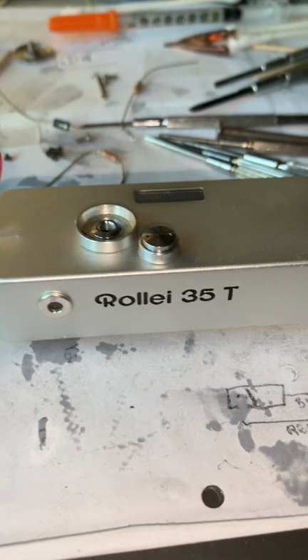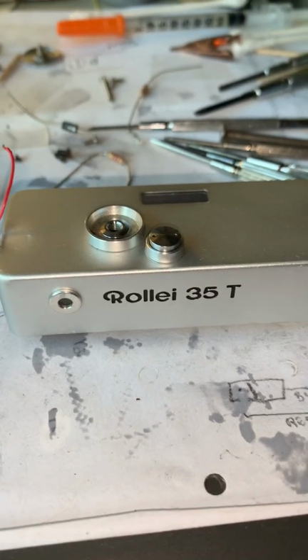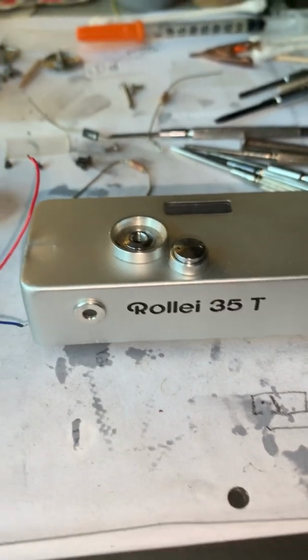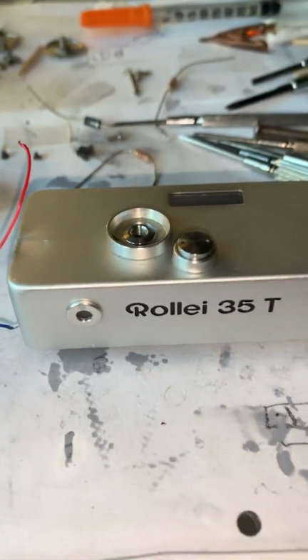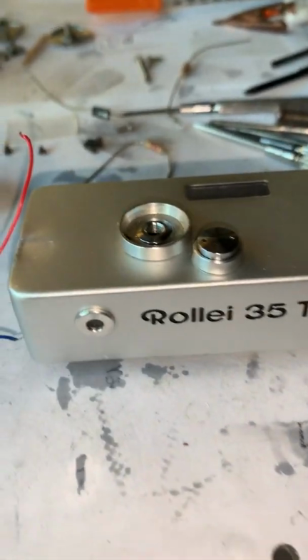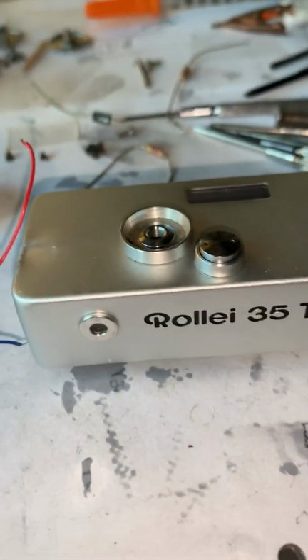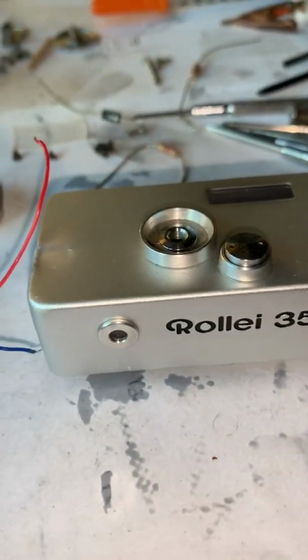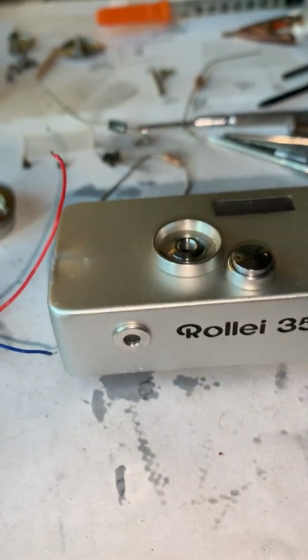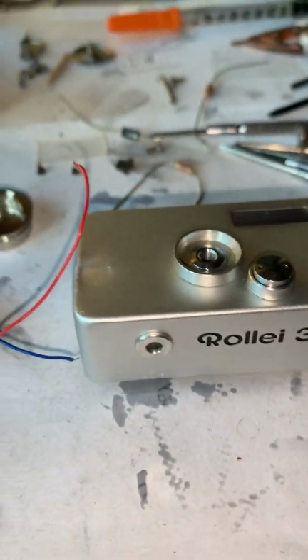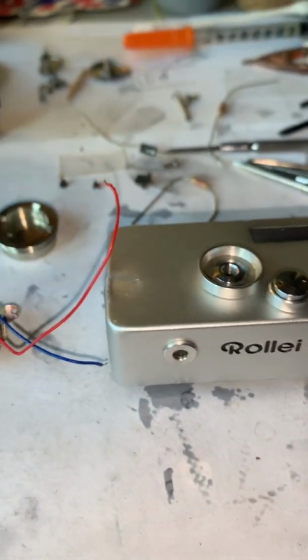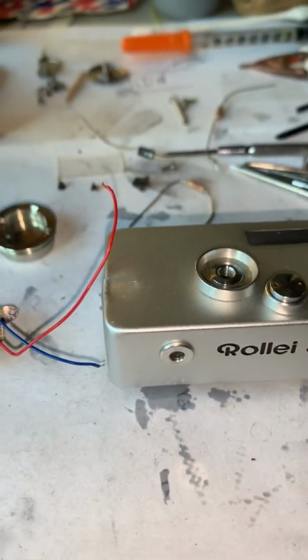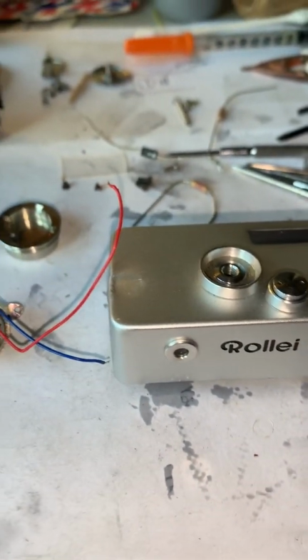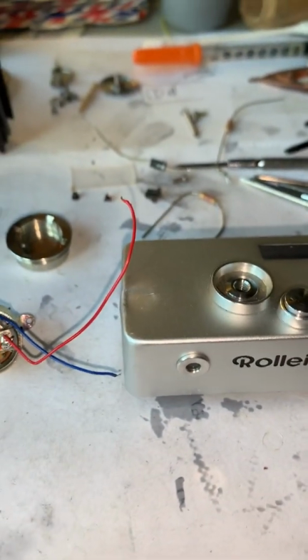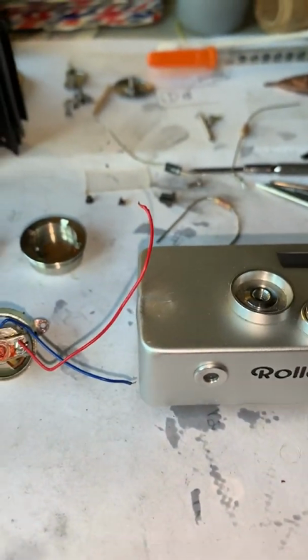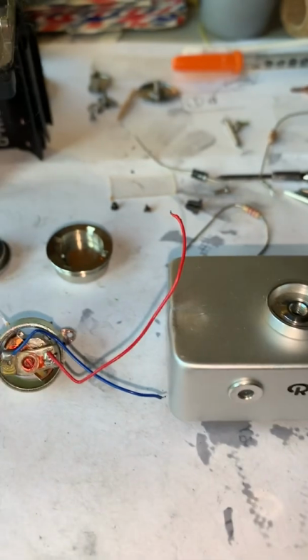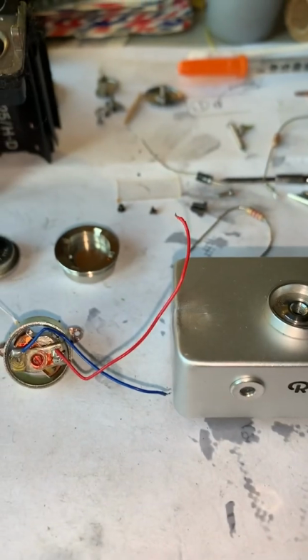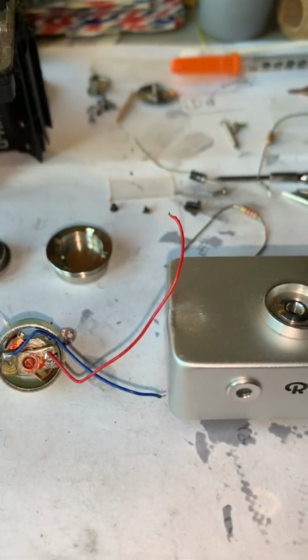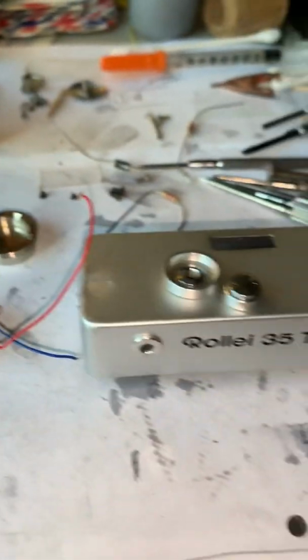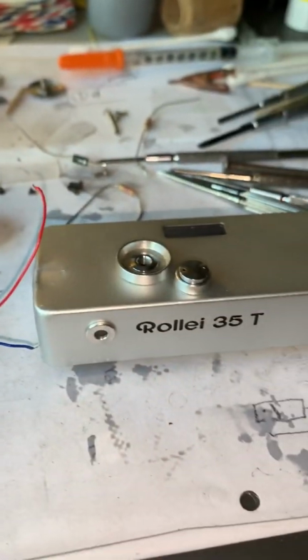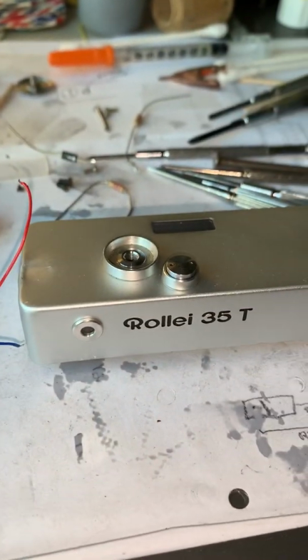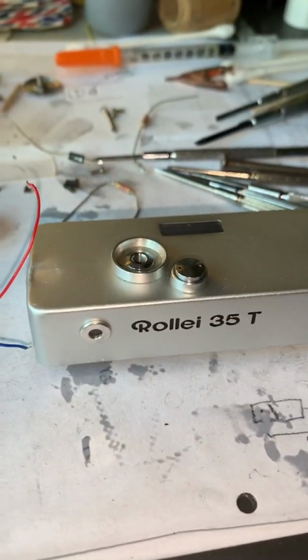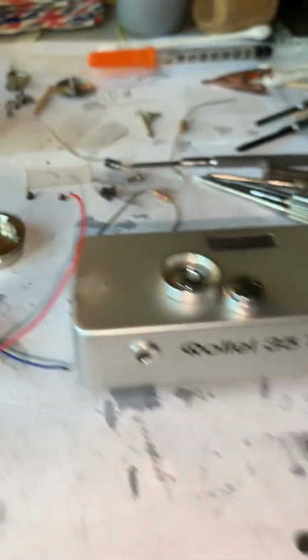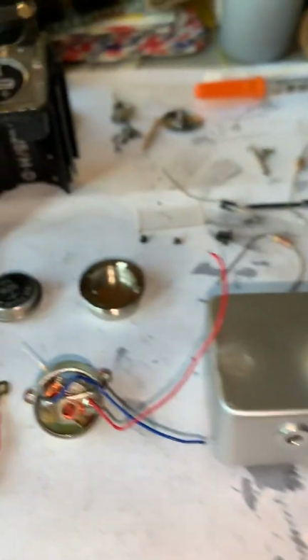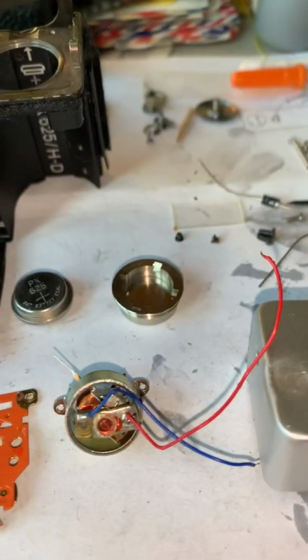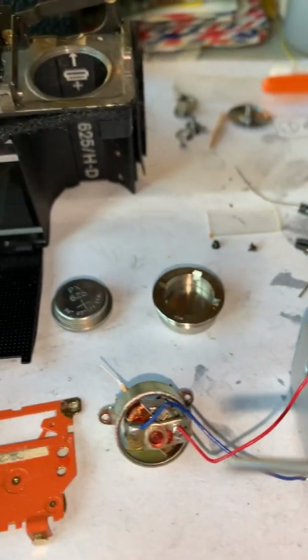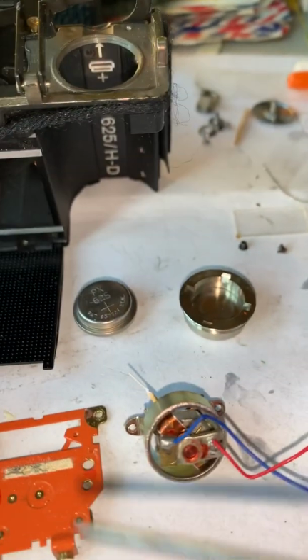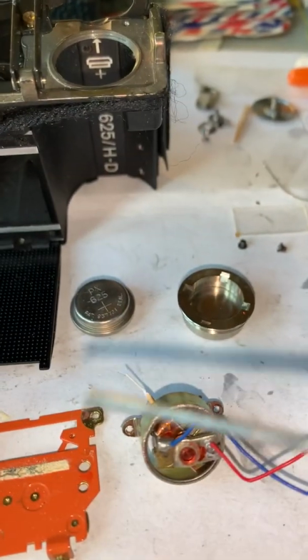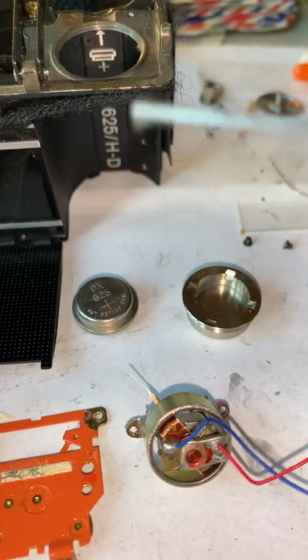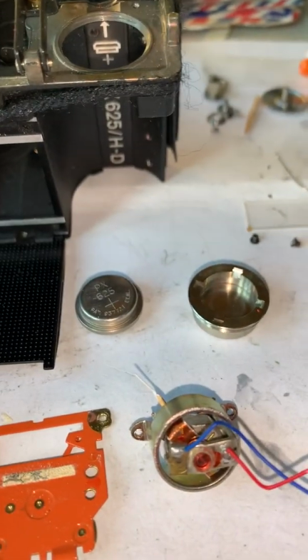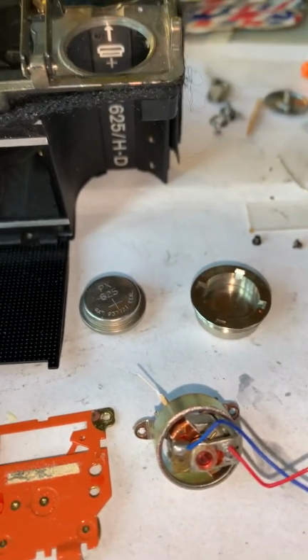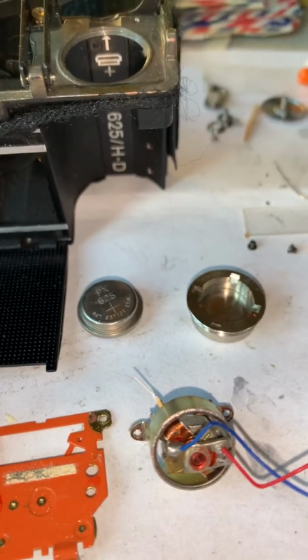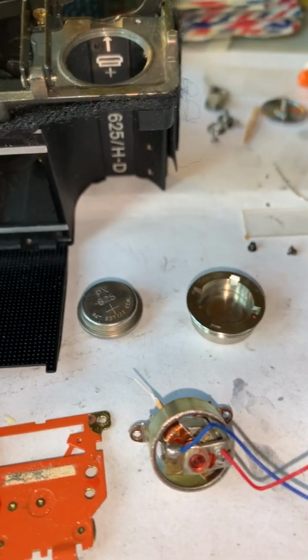In this video I'm going to show how power flows from the positive side of the battery in the Rowley 35T and how it makes its way through the circuitry.